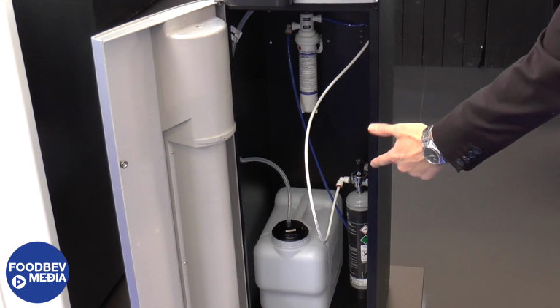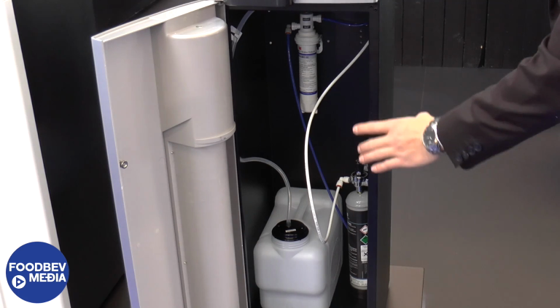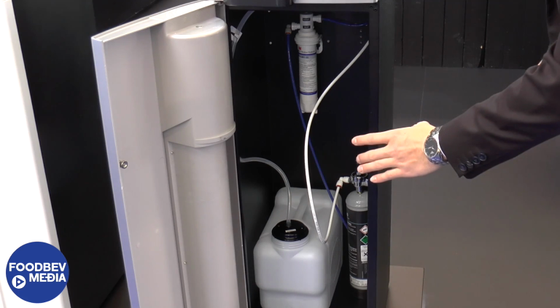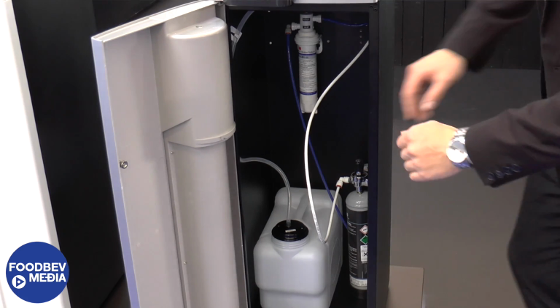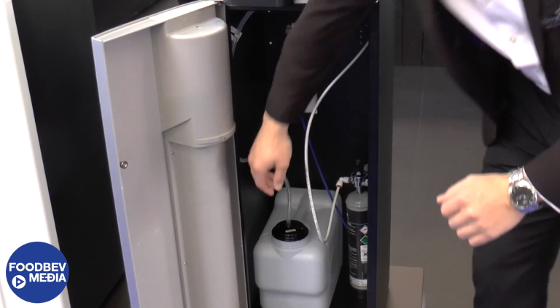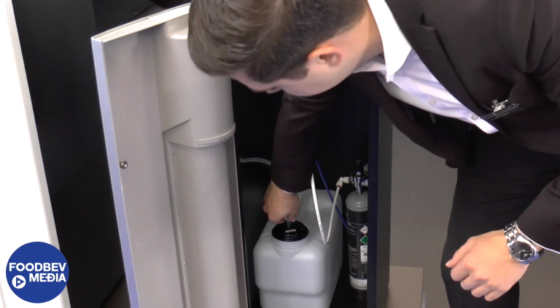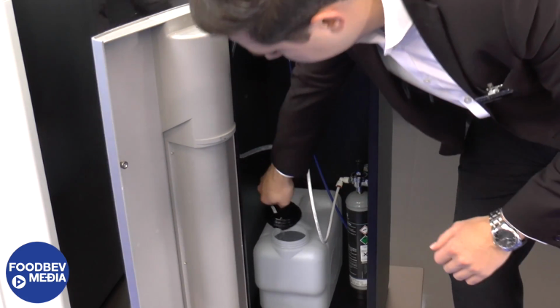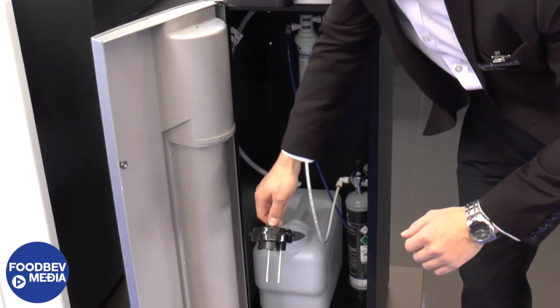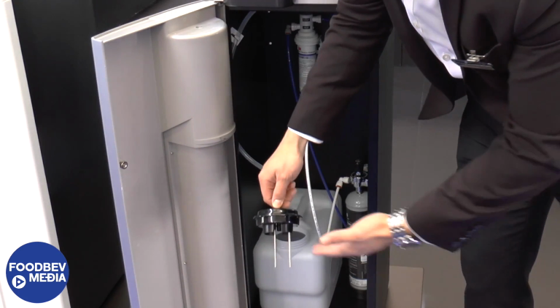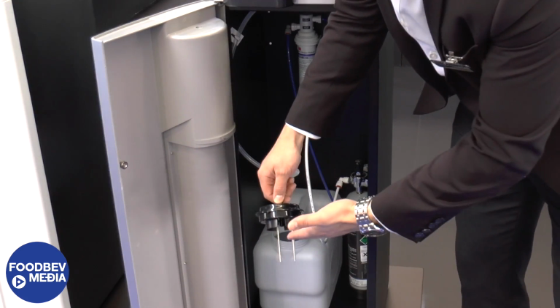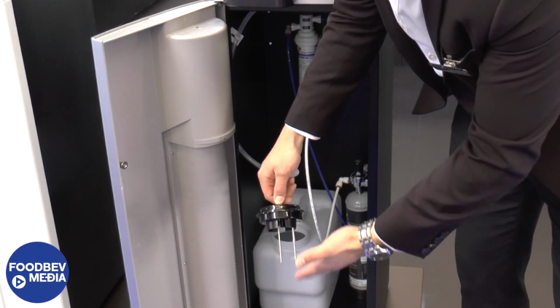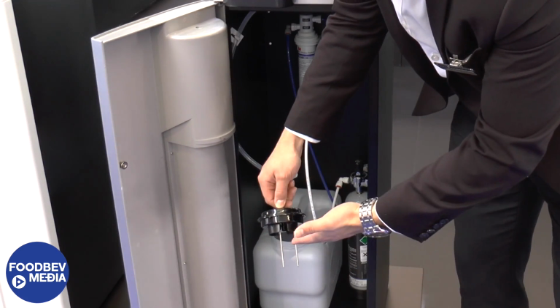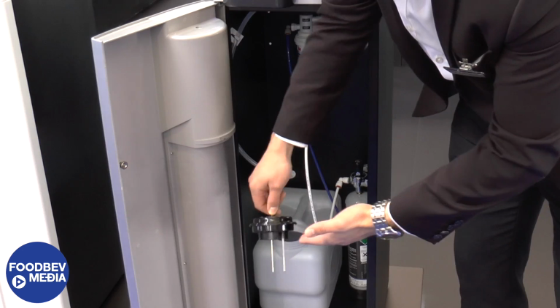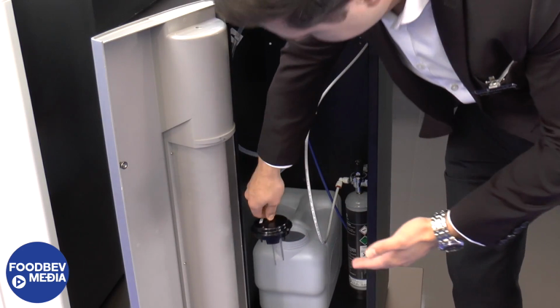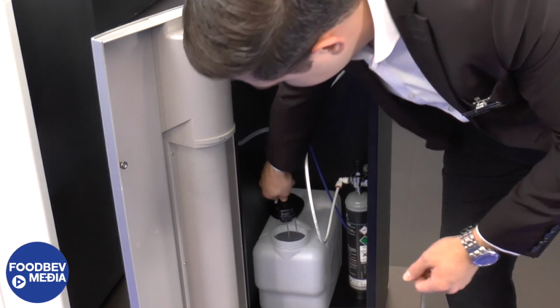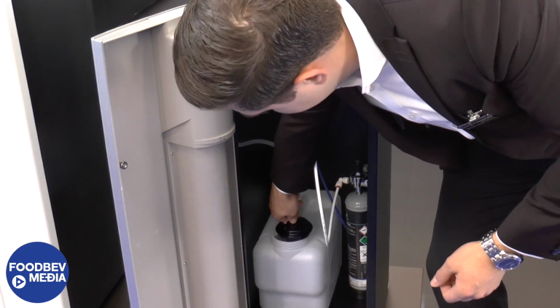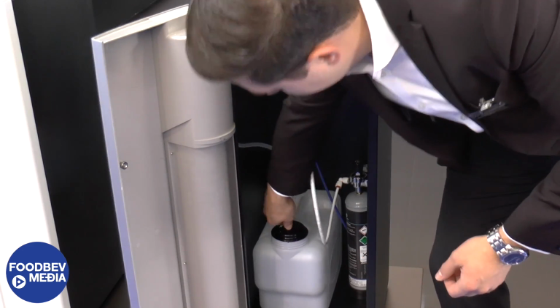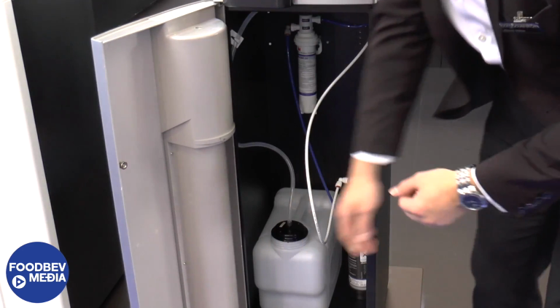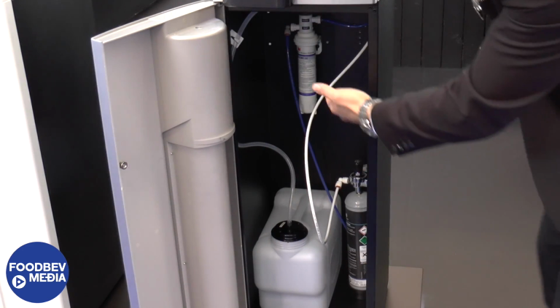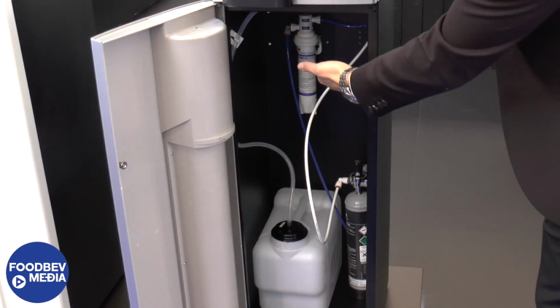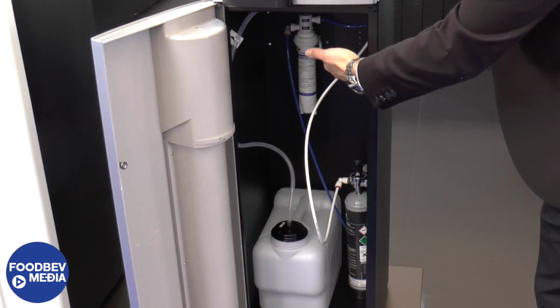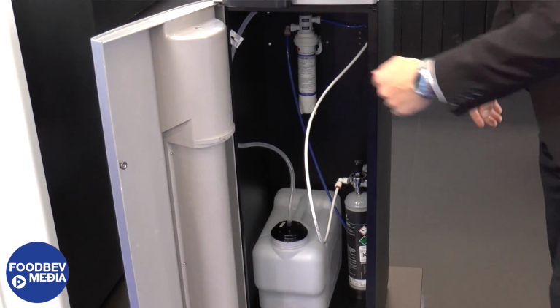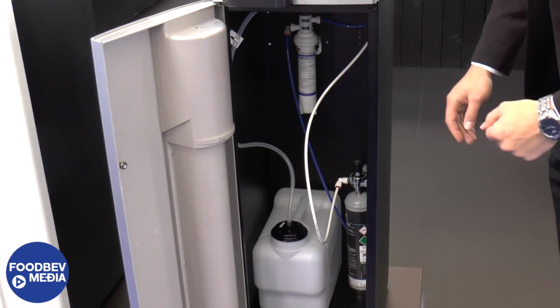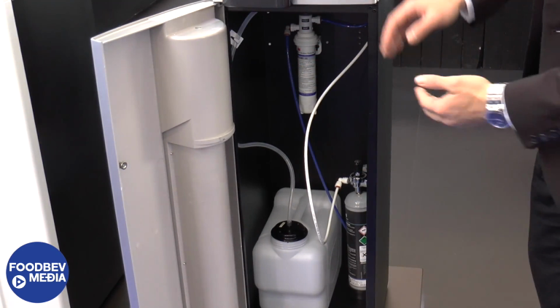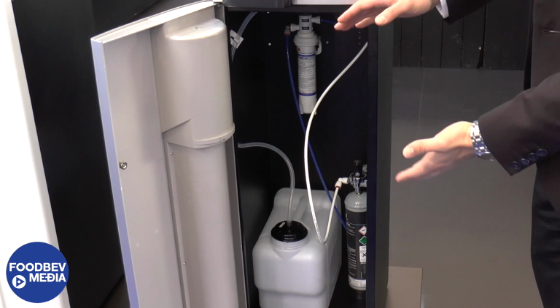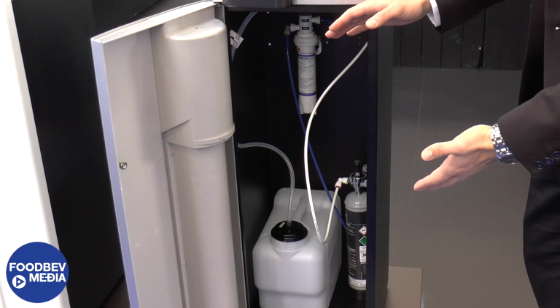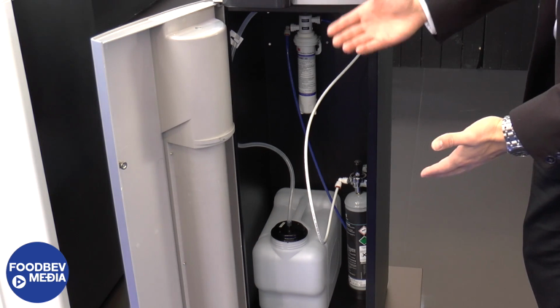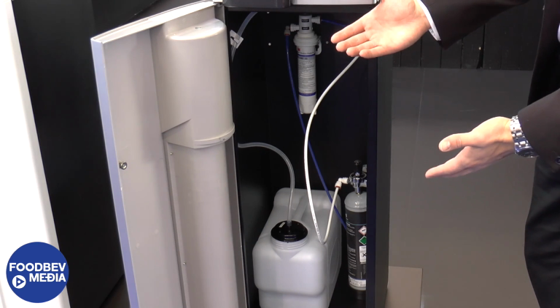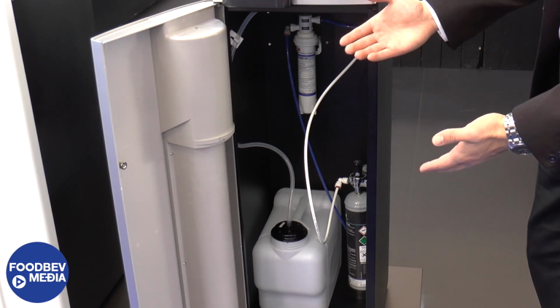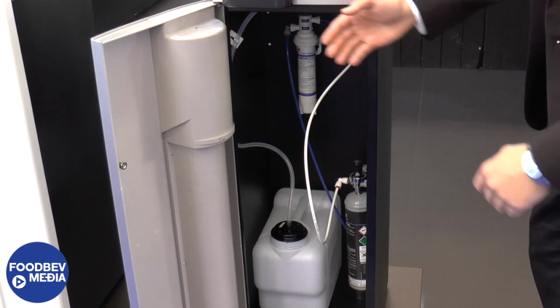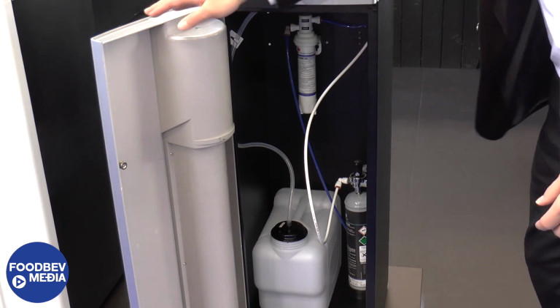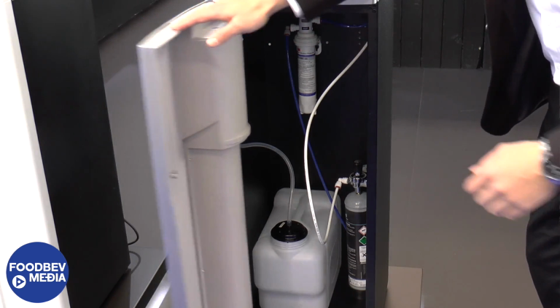Some of our markets require that, and you've got space for the waste system below which is level sensed. Coupled with the filtration inside the machine, it's giving you options, which is why it's so popular. It's available in hot, cold, sparkling, and ambient, giving our distributors a choice with their consumers.